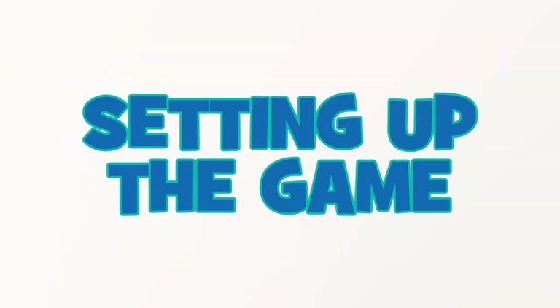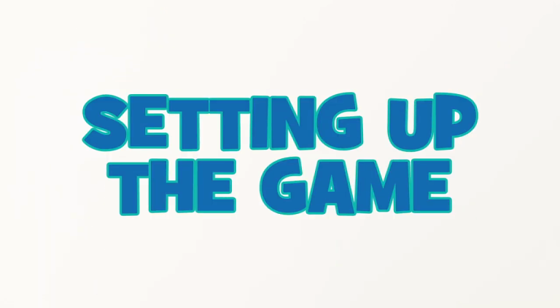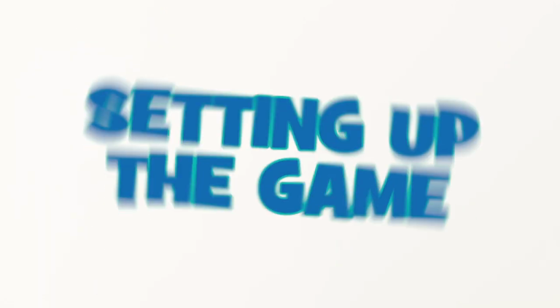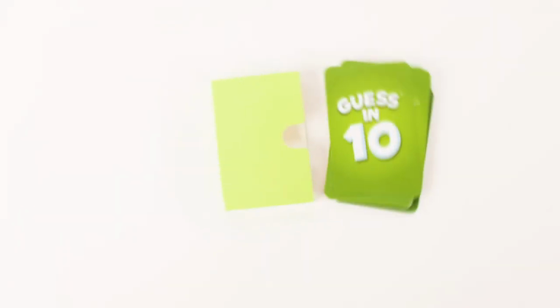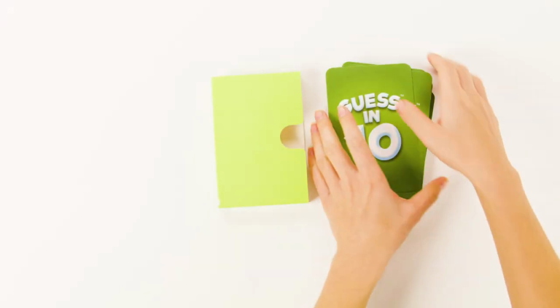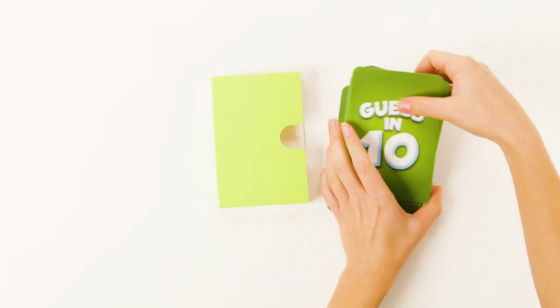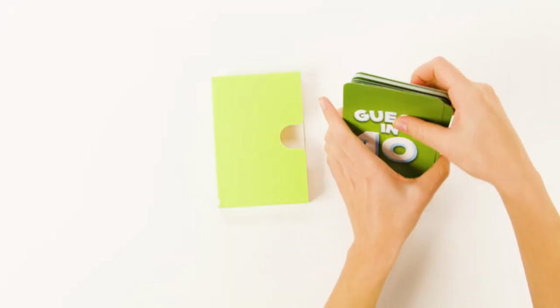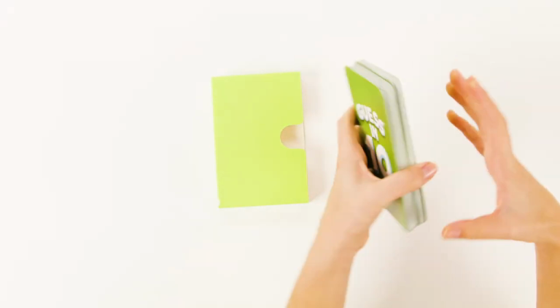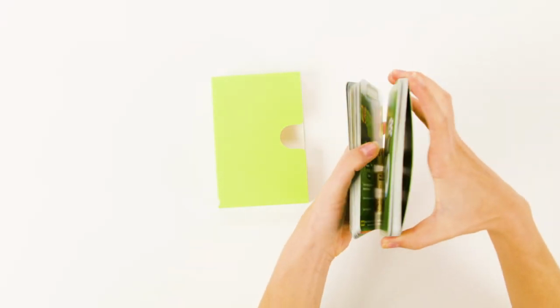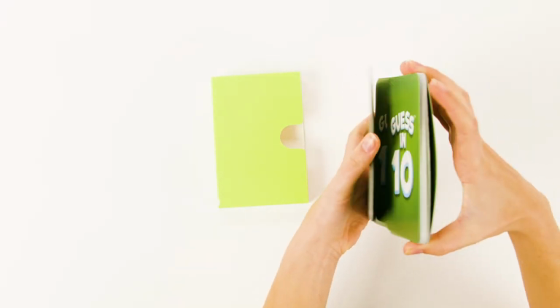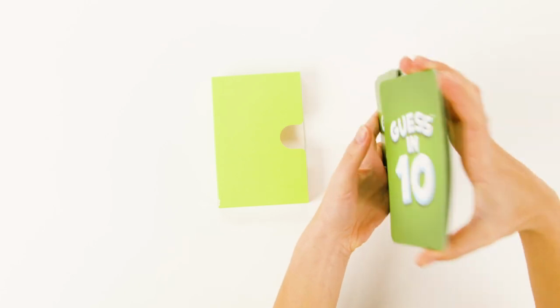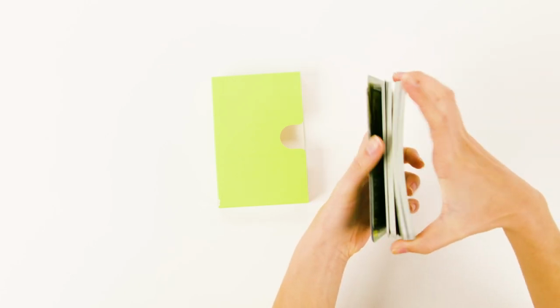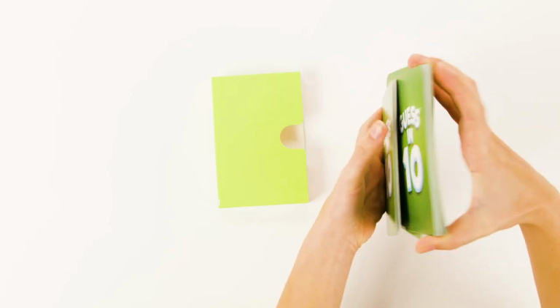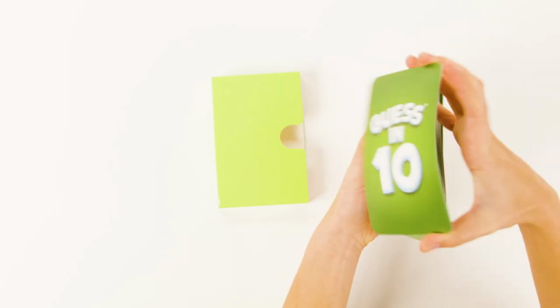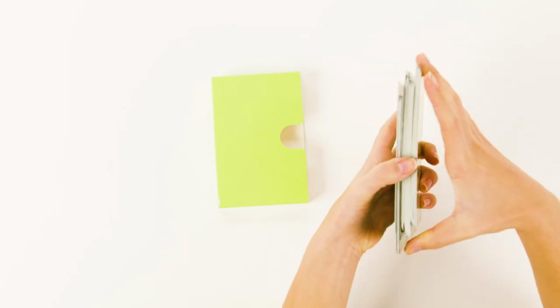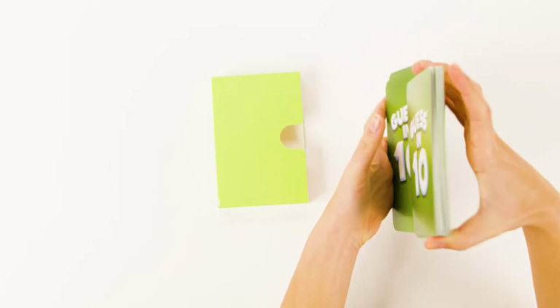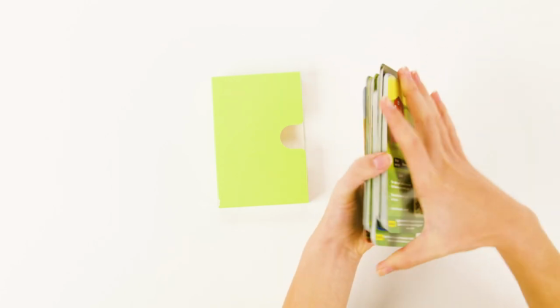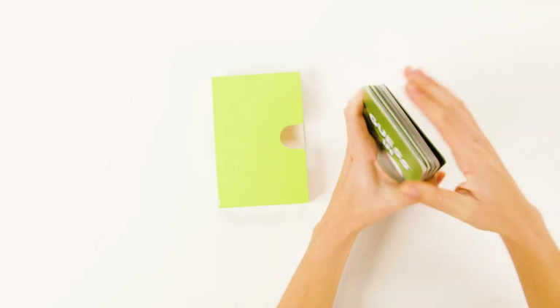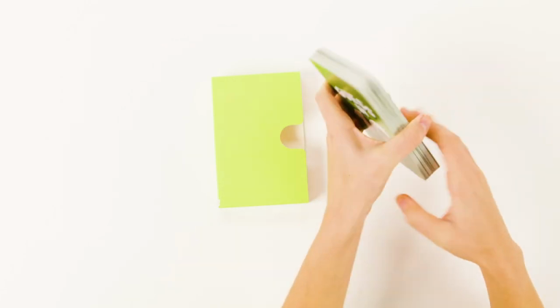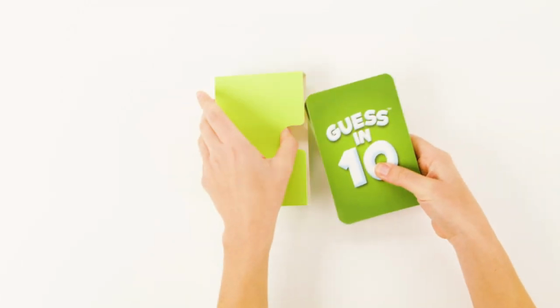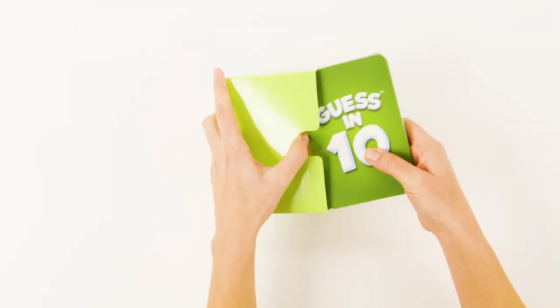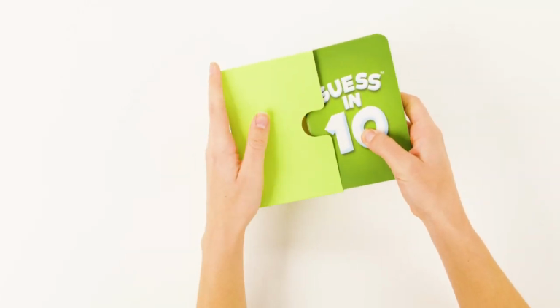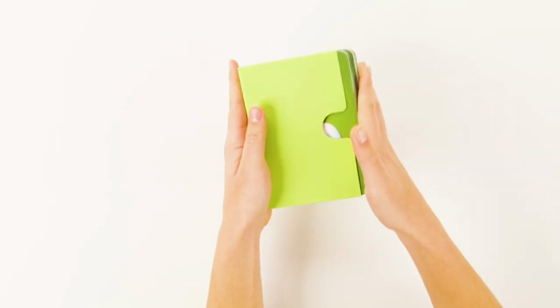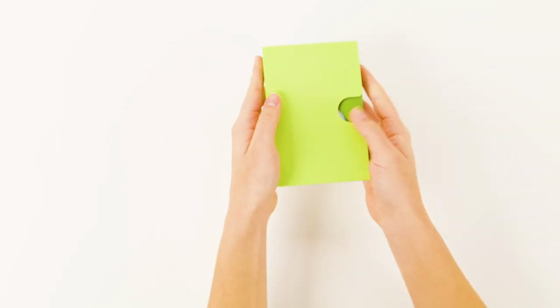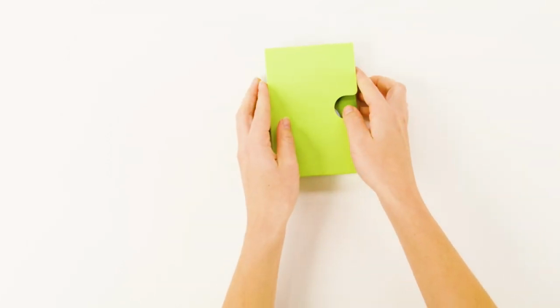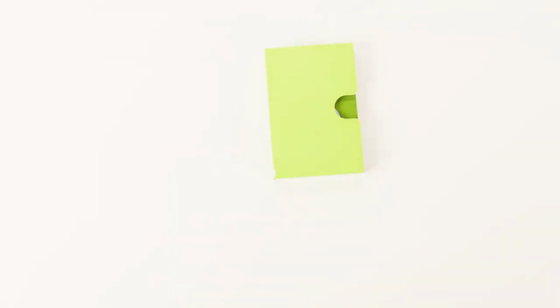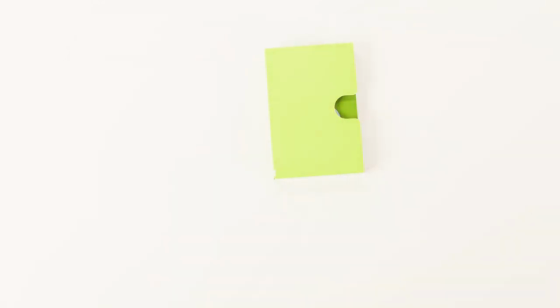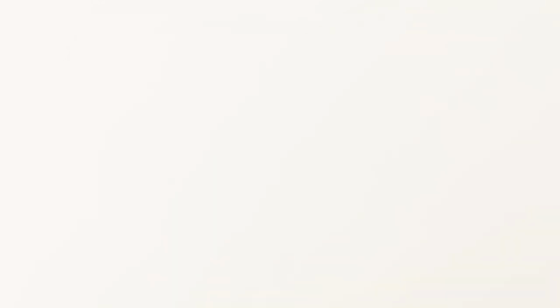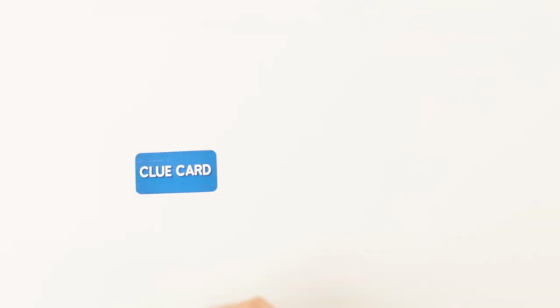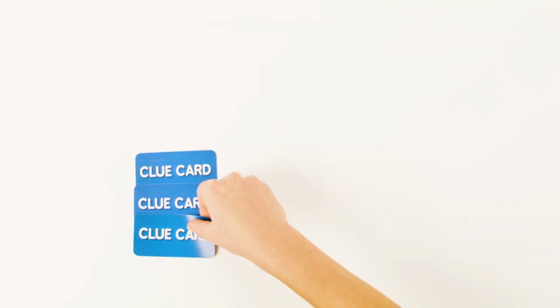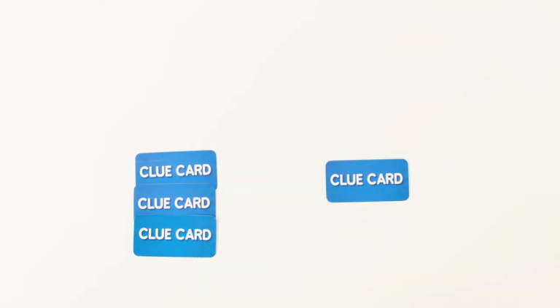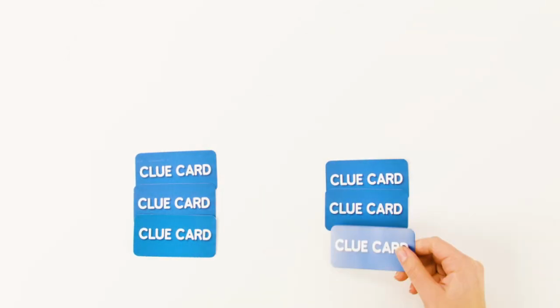Let's set up the game! If you're playing with more than two players, split yourself up into two teams. Then shuffle the game cards and place them in the case provided. Place the case horizontally in the box, and give three clue cards to each team.